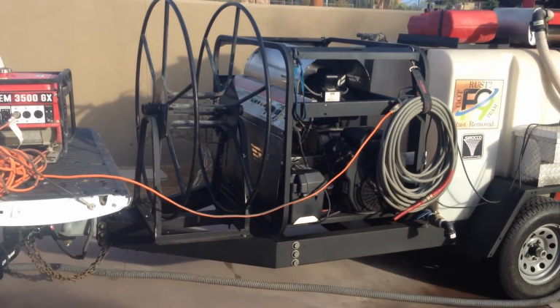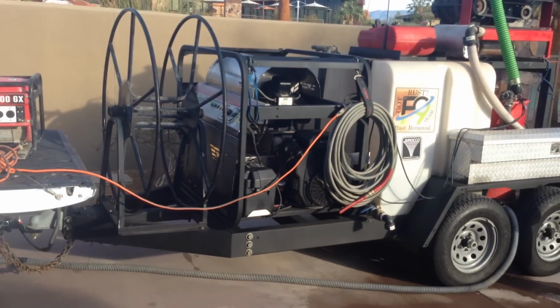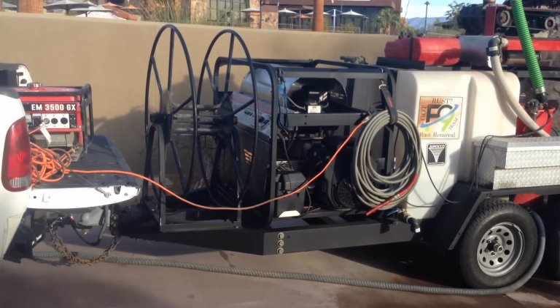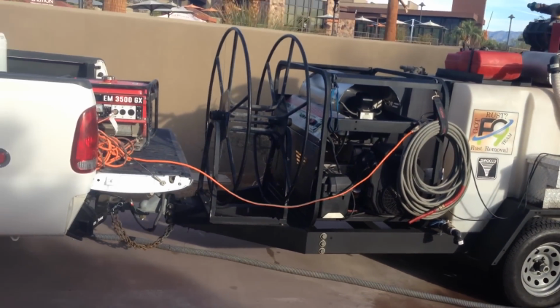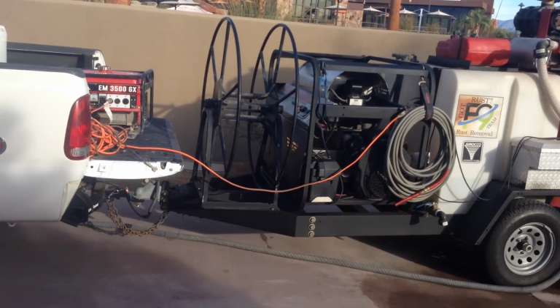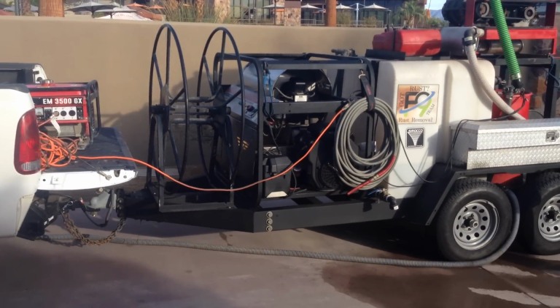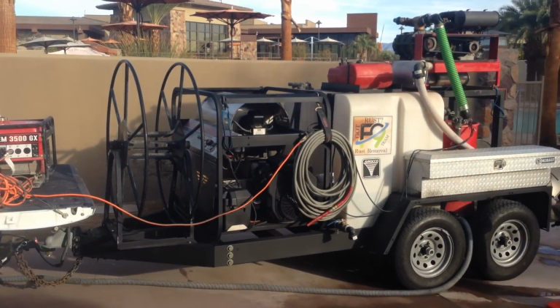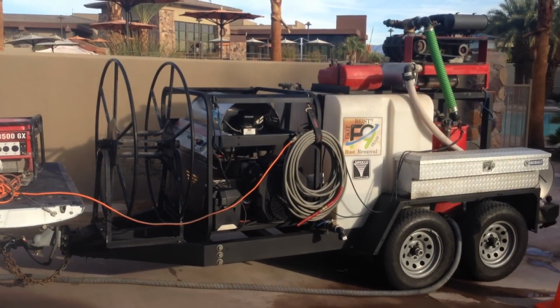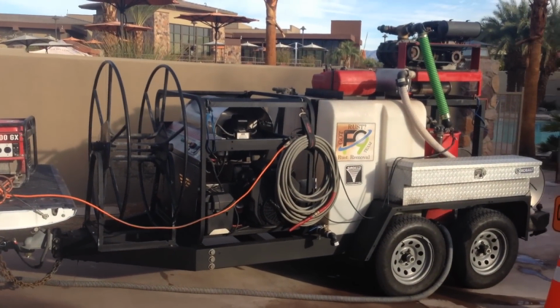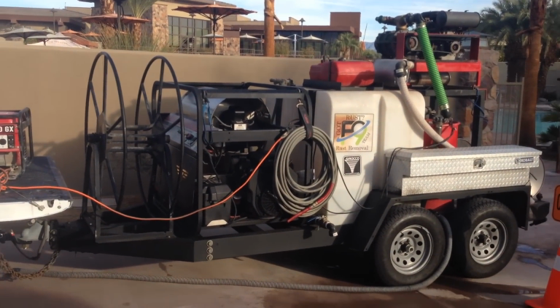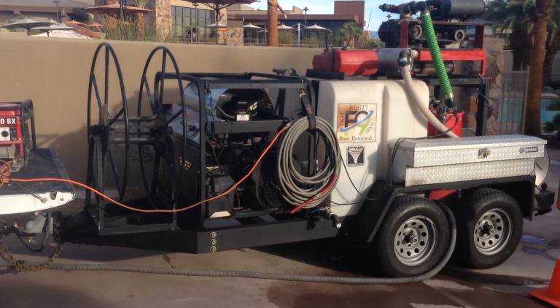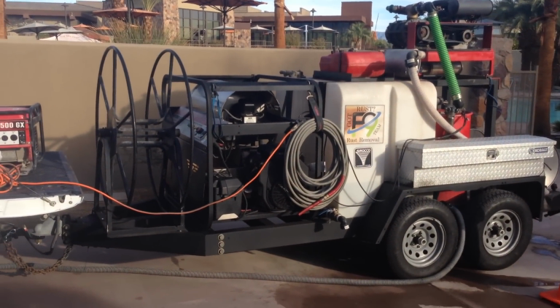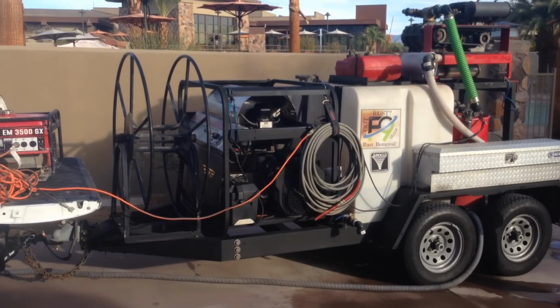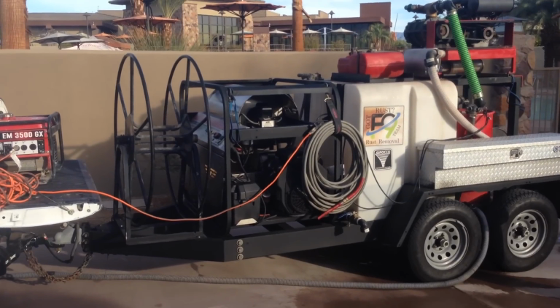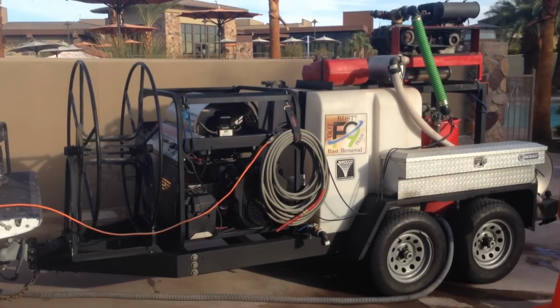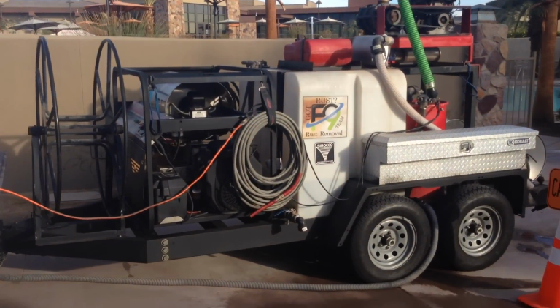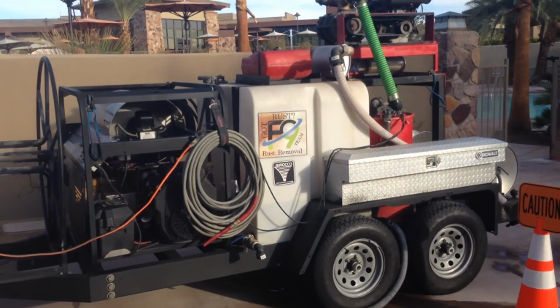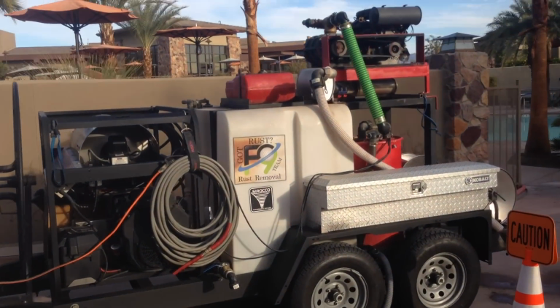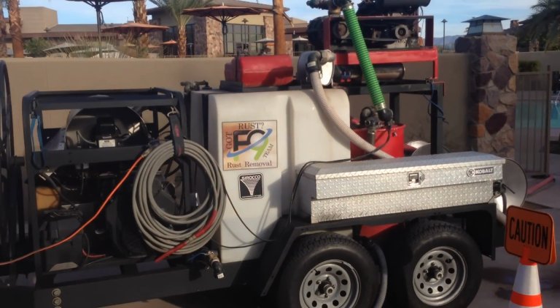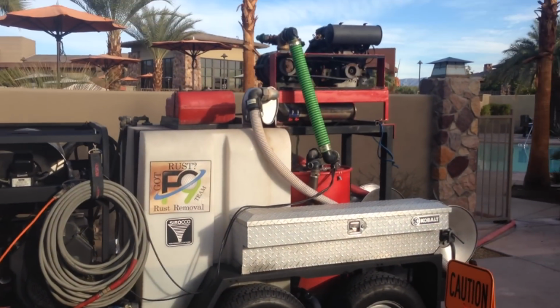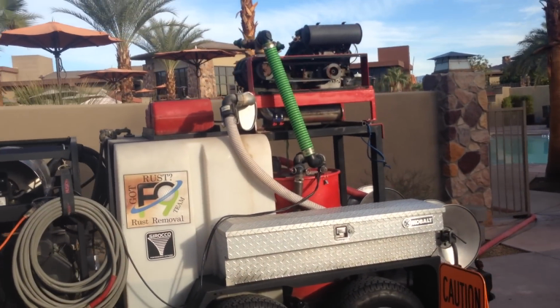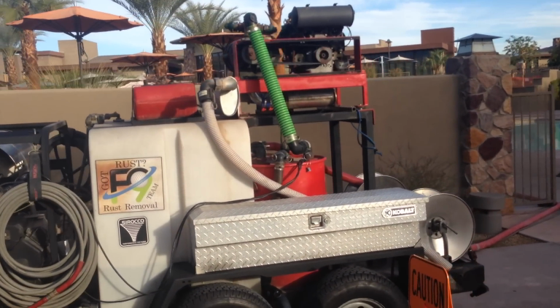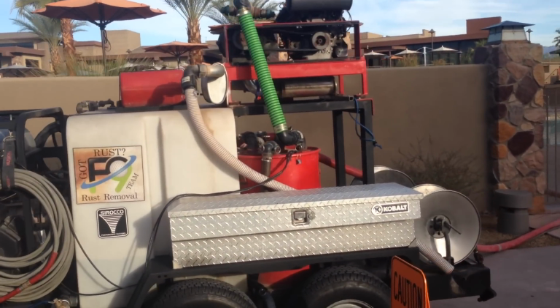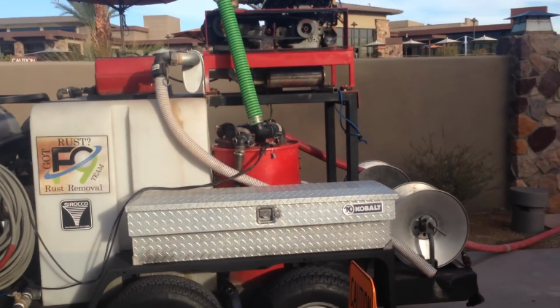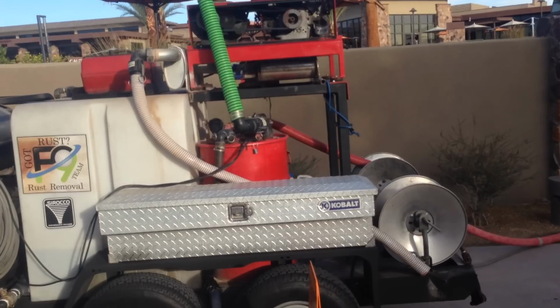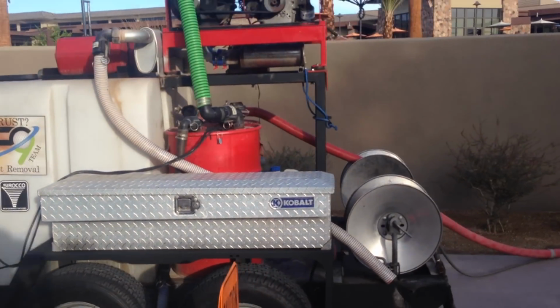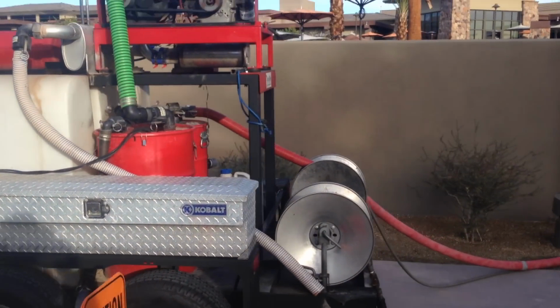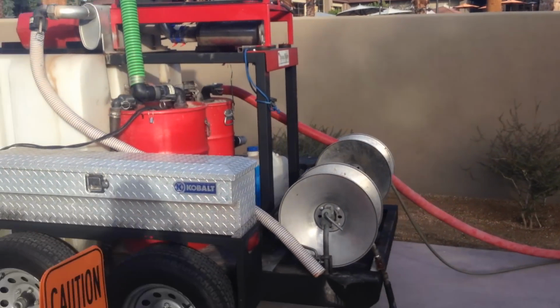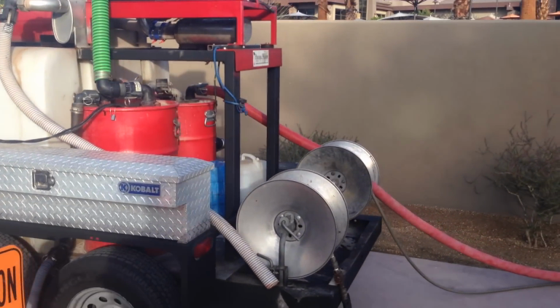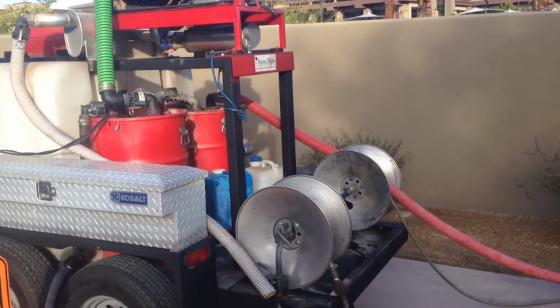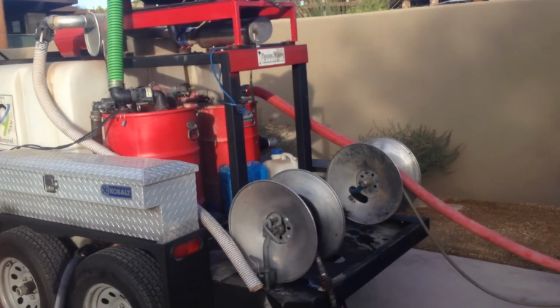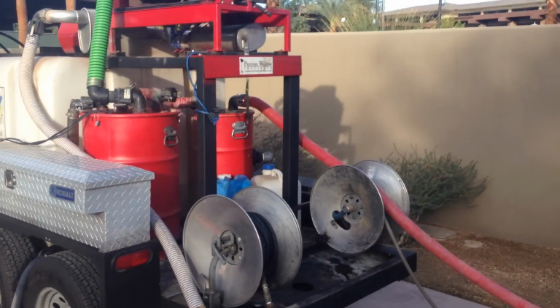Here's the rig. We have about 300 feet of high pressure and water recovery hose, an 8 gallon per minute machine, a 240 gallon water tank, and a Roco water recovery vacuum system in the back, which is just awesome — I love the thing.